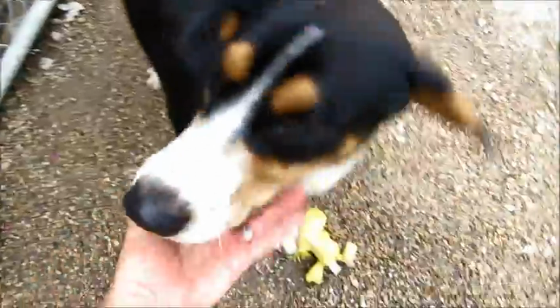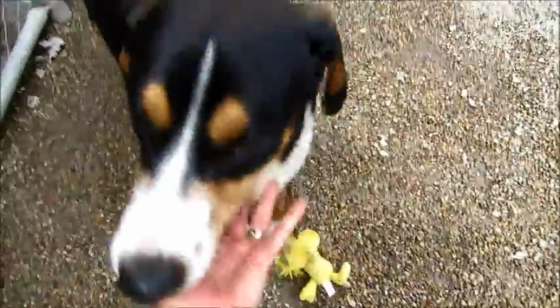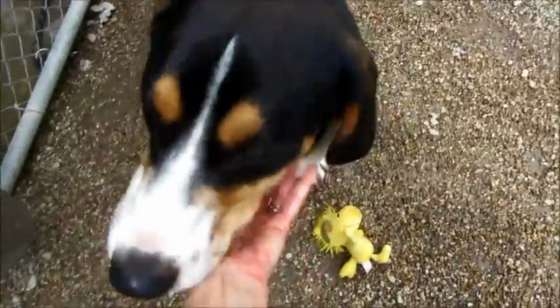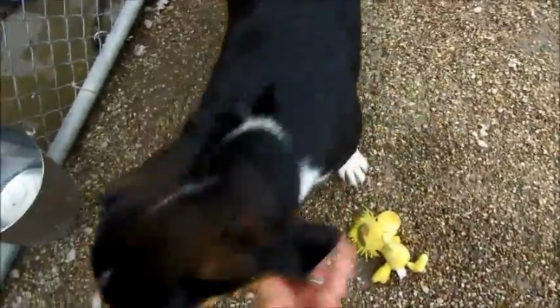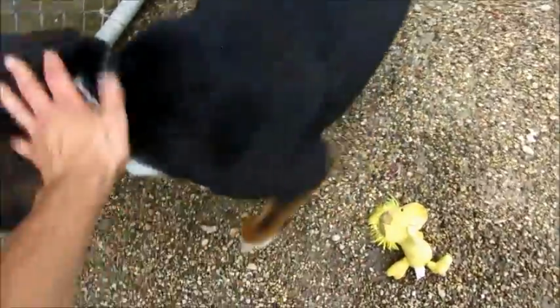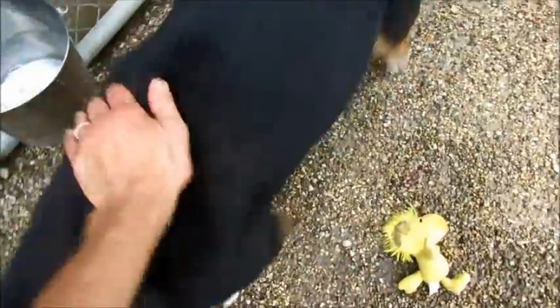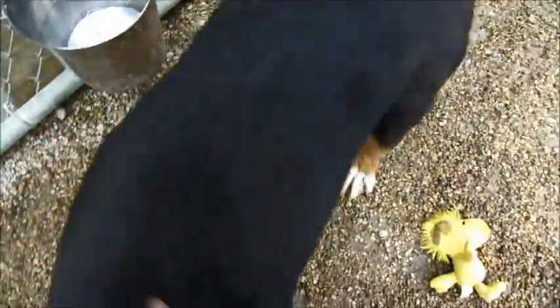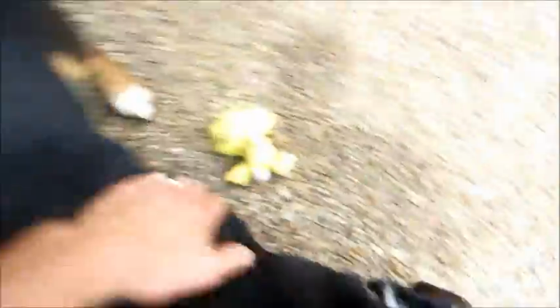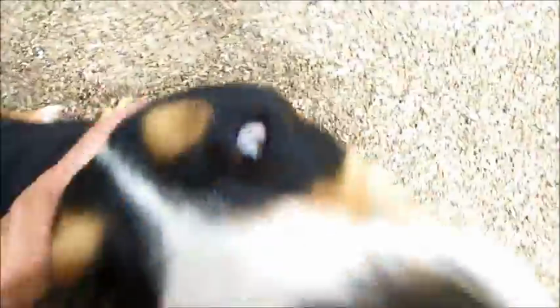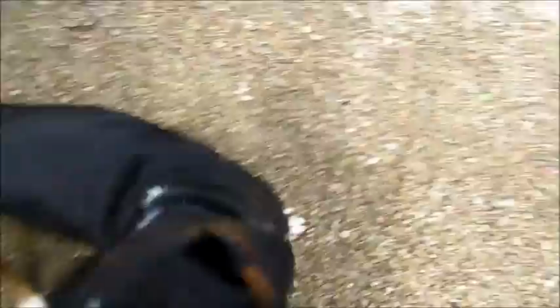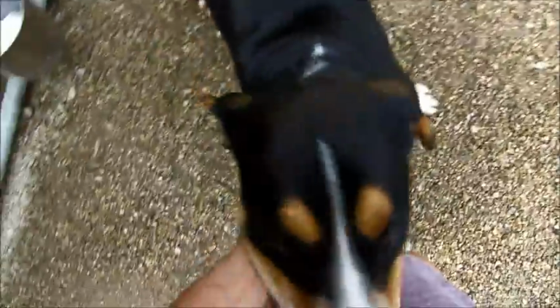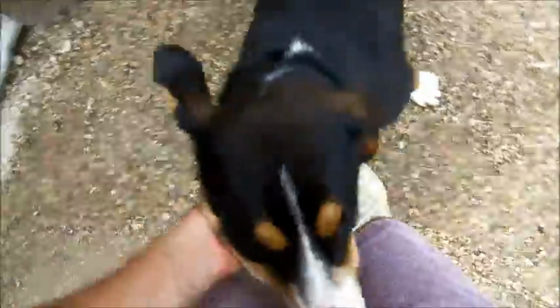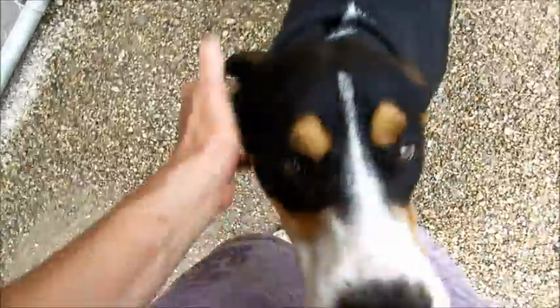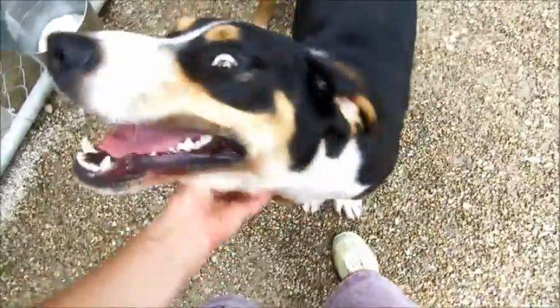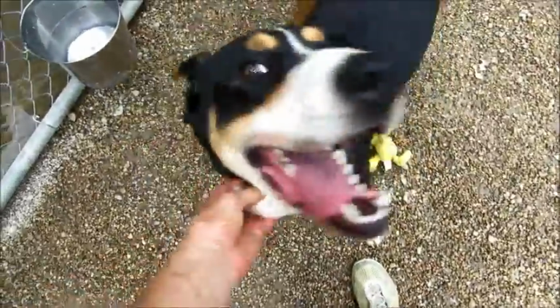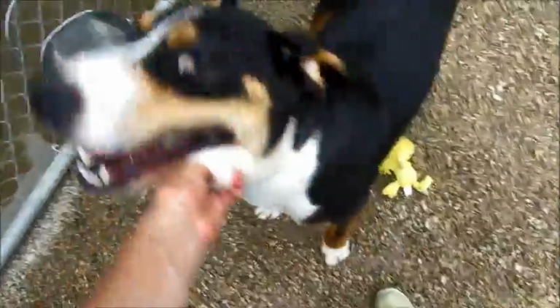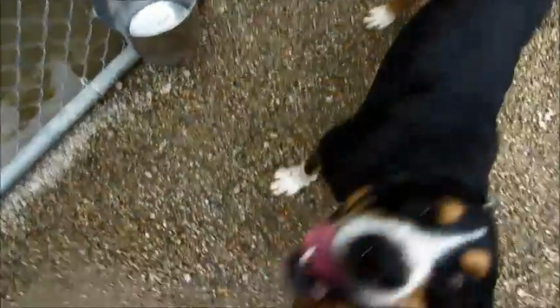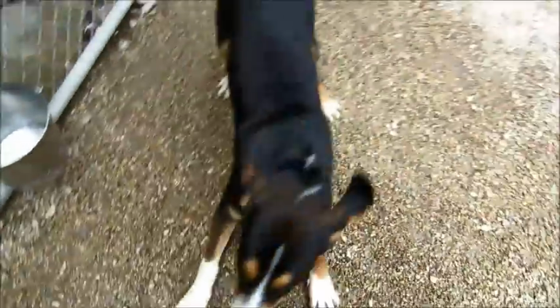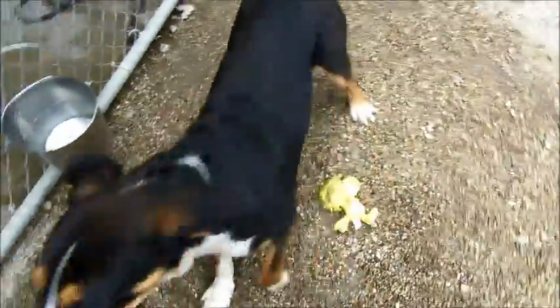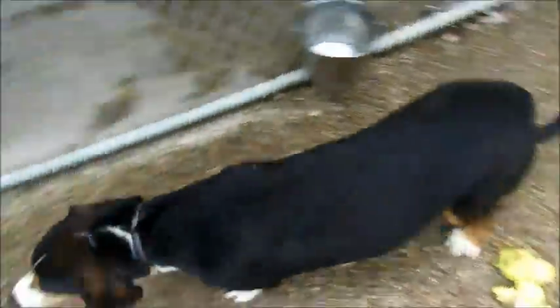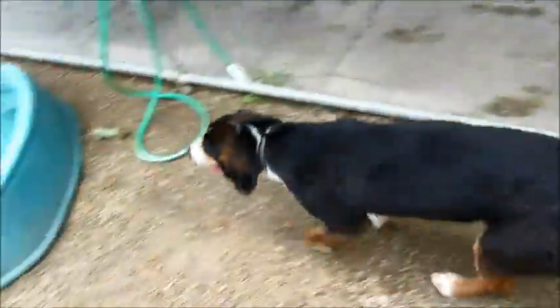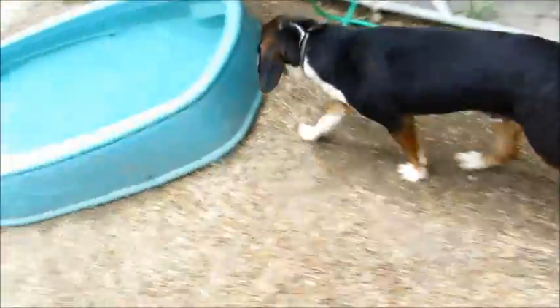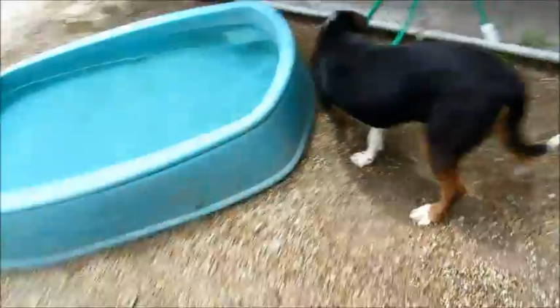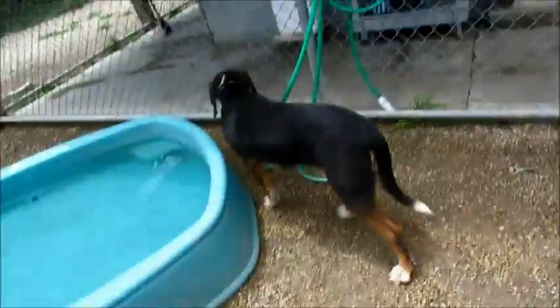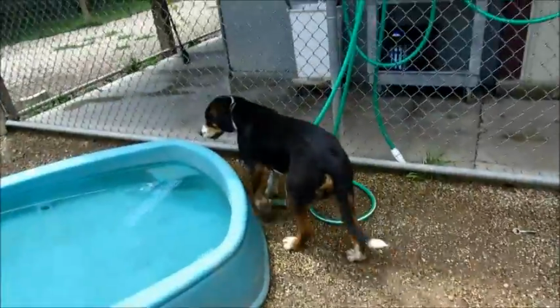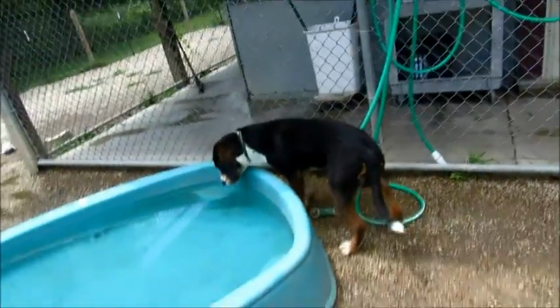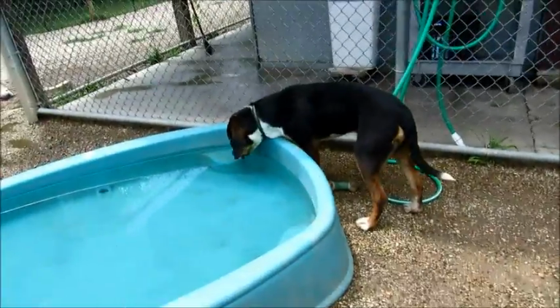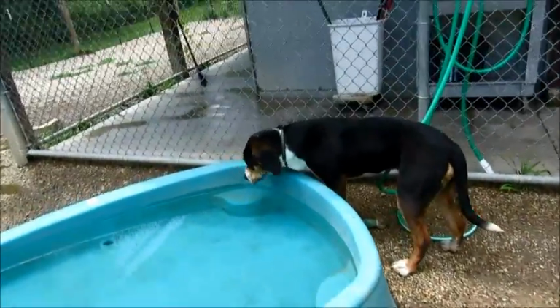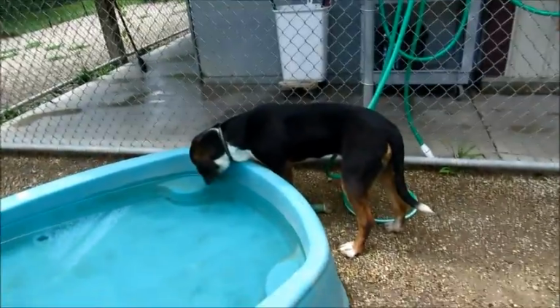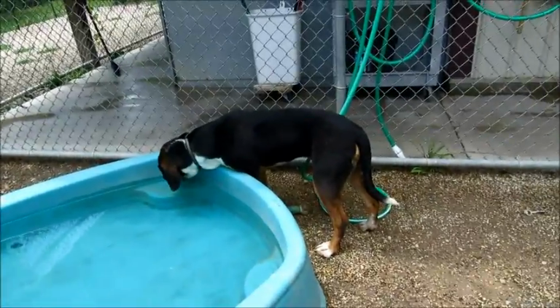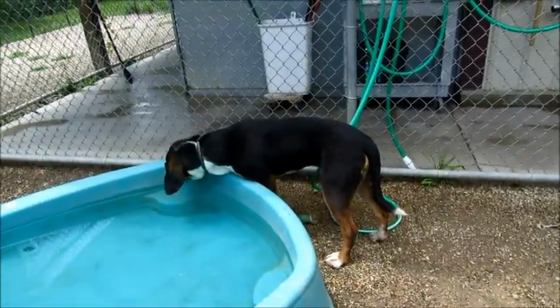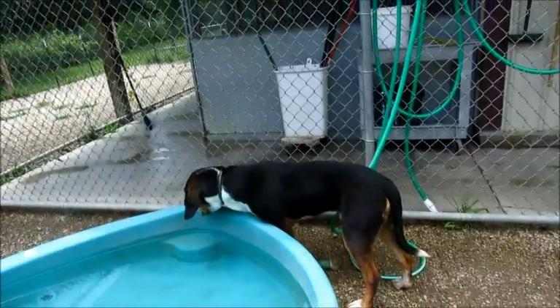Oh, look at that face. Look at those eyebrows. You have the nicest eyebrows — people would kill for those eyebrows. He just seems like a fun type of family dog.